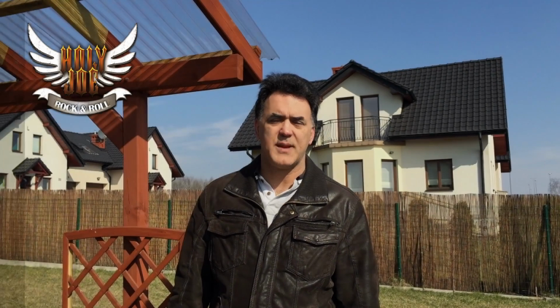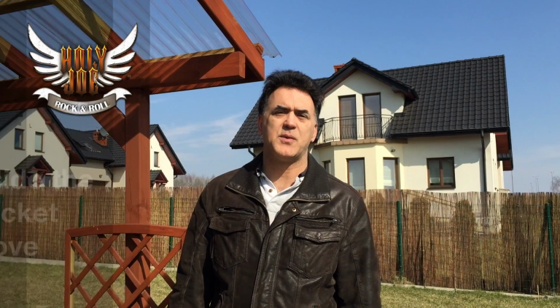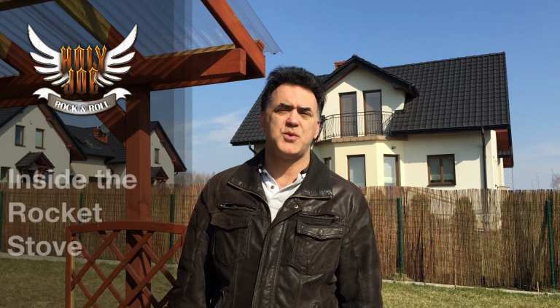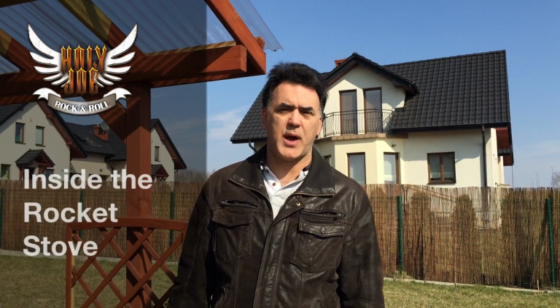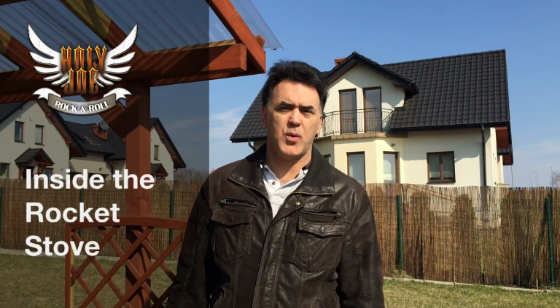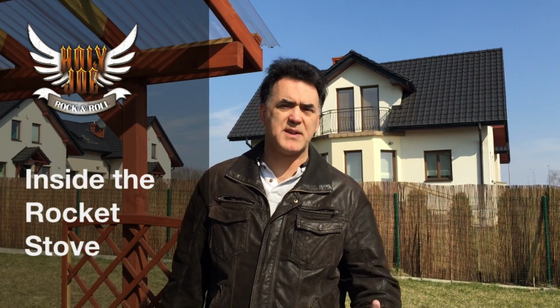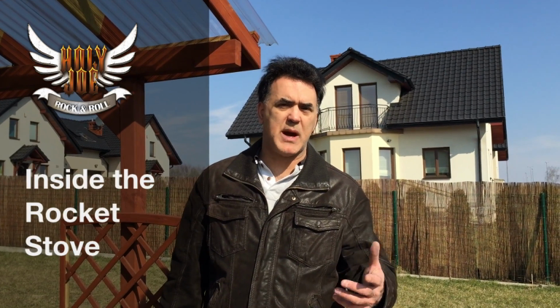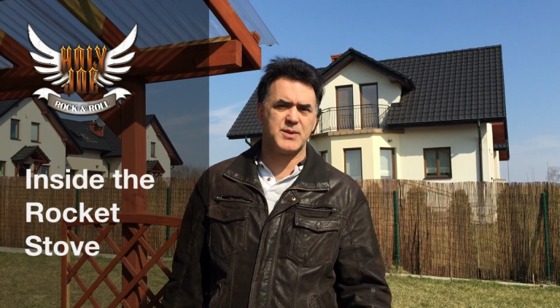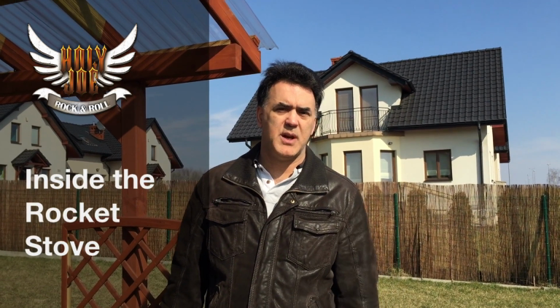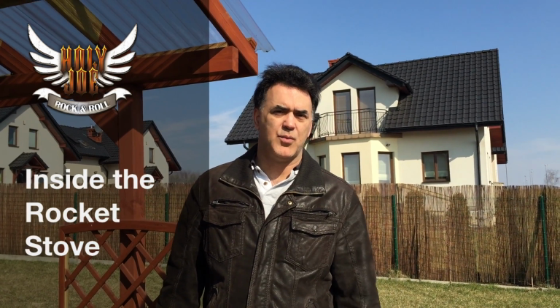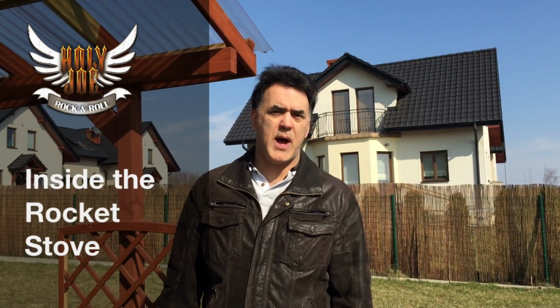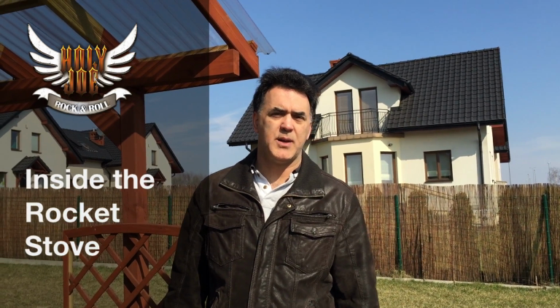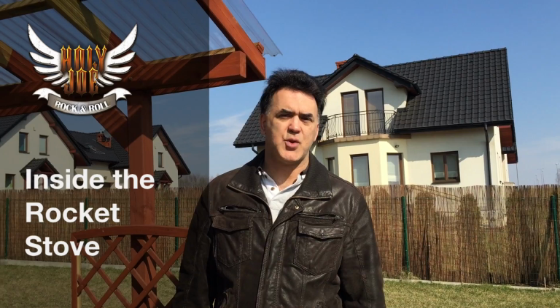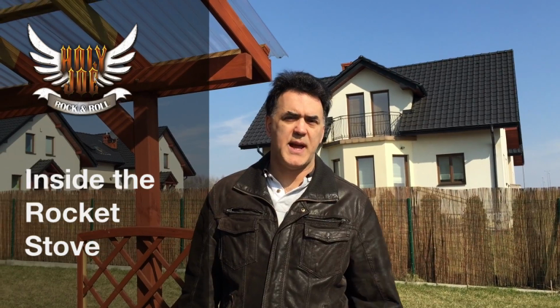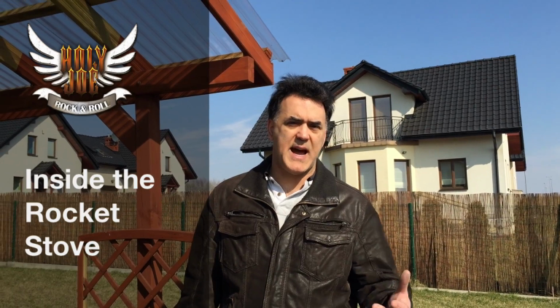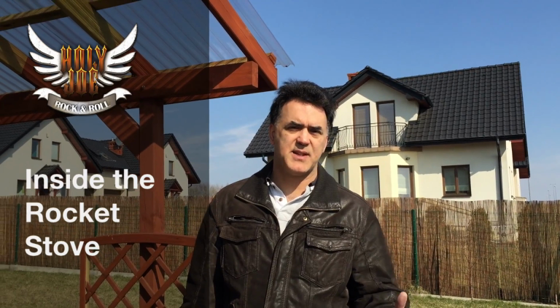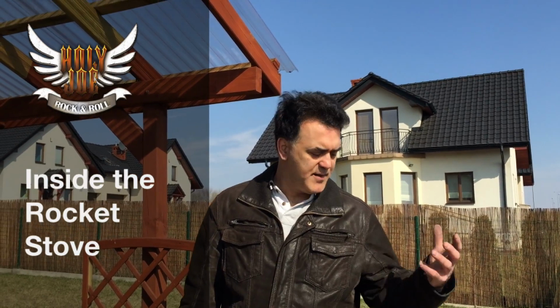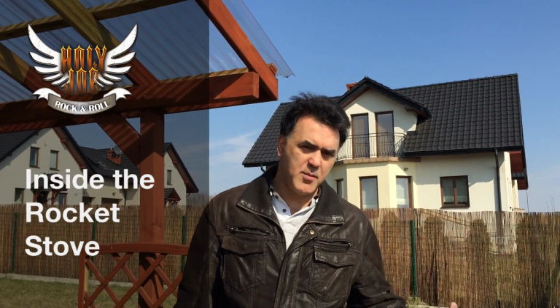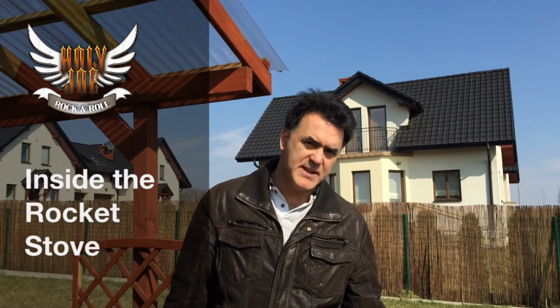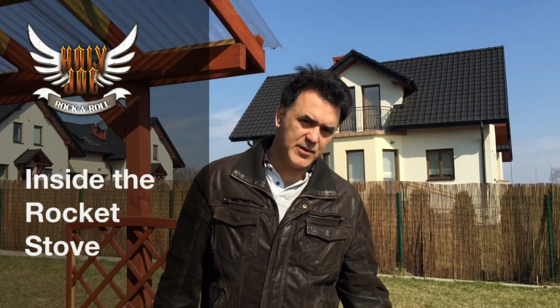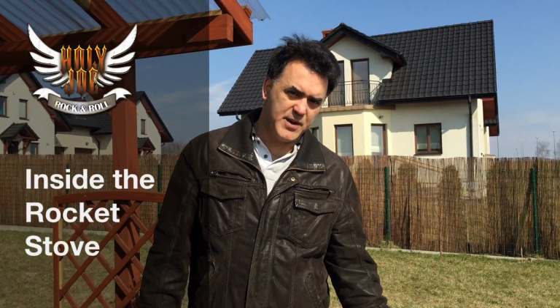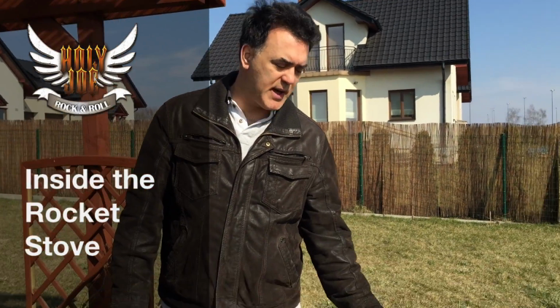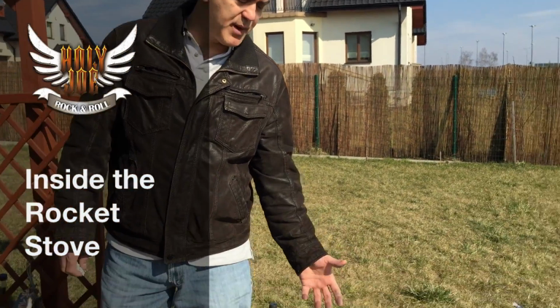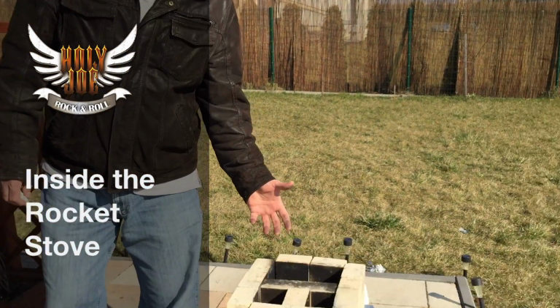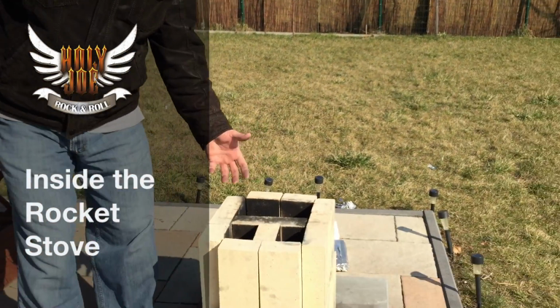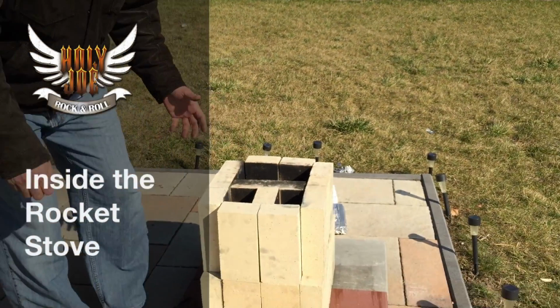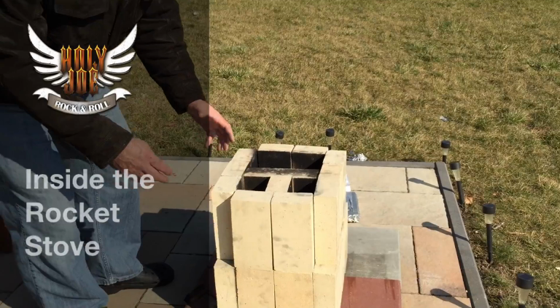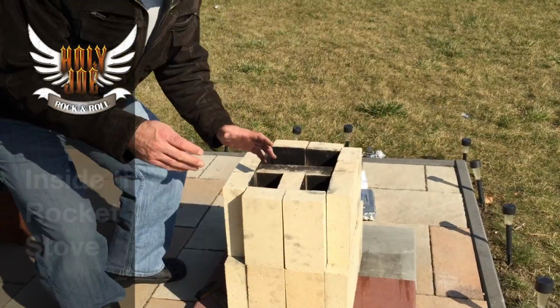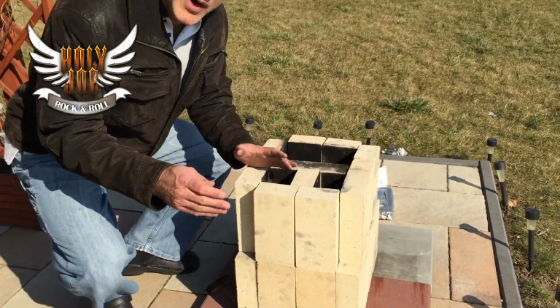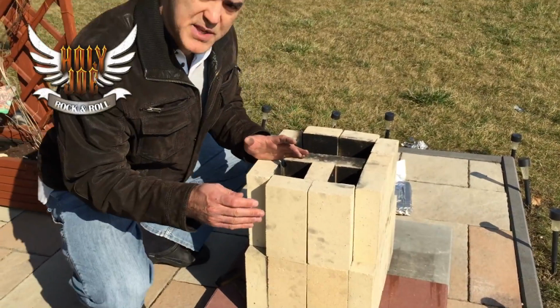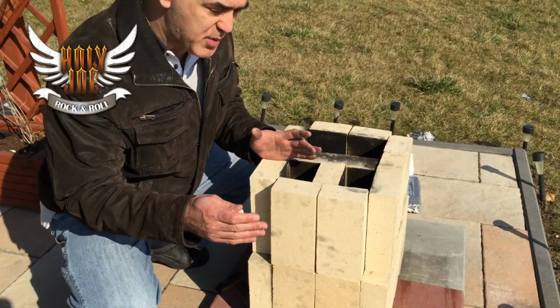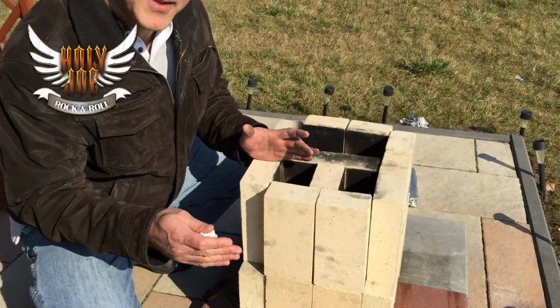Hey folks, it's Holy Joe Rock and Roll. One of my subscribers, Ron Jordan, has asked for a little more details on the 29-brick rocket stove. I wanted to show you how it's actually put together.